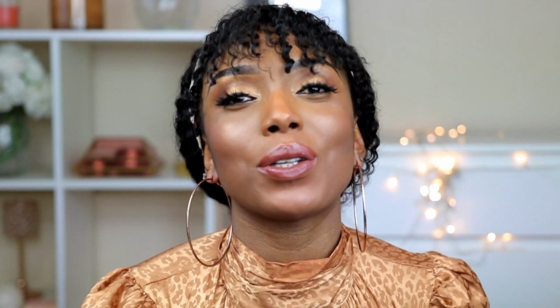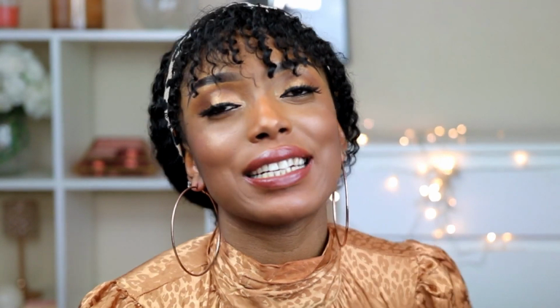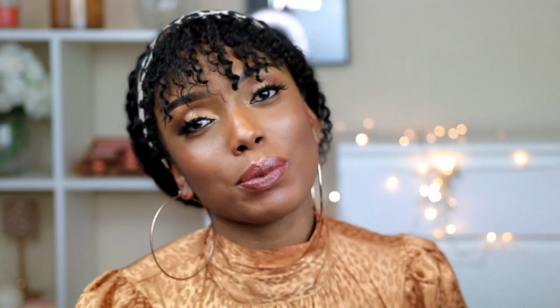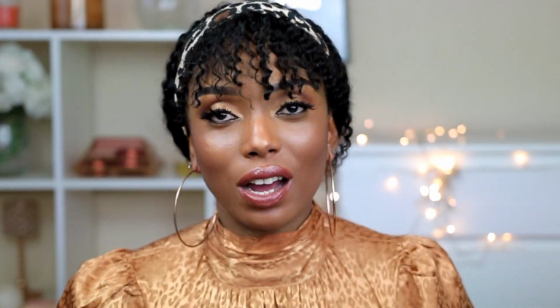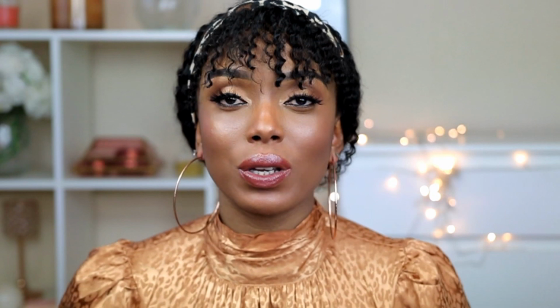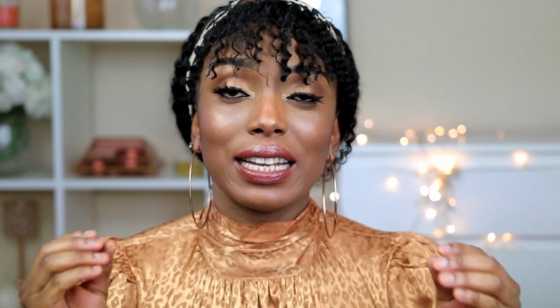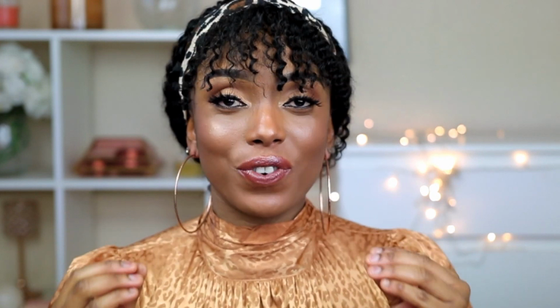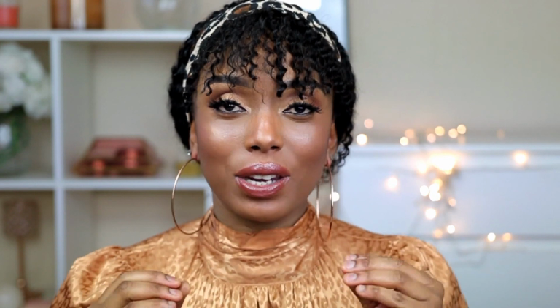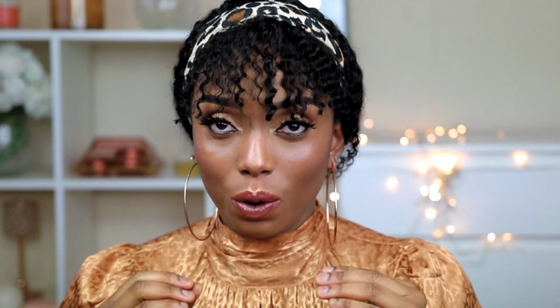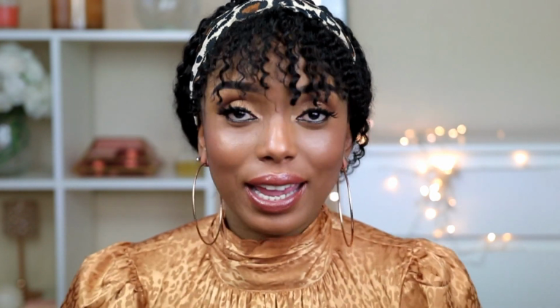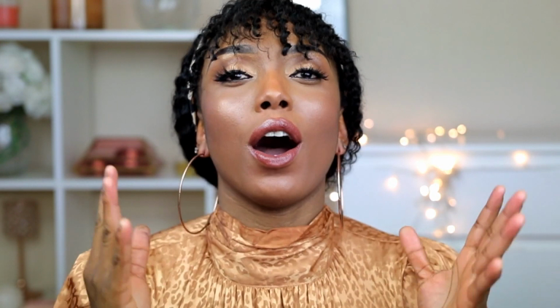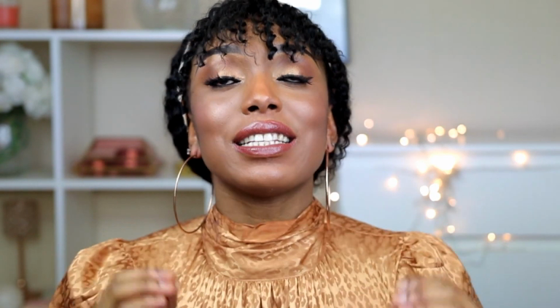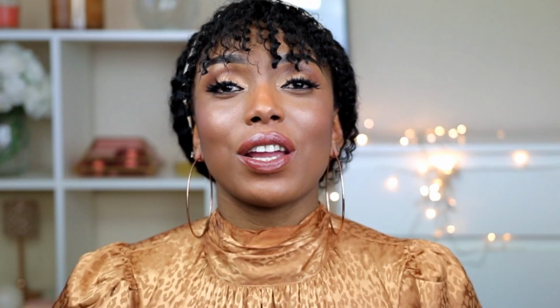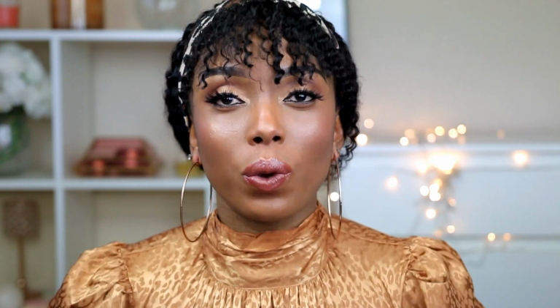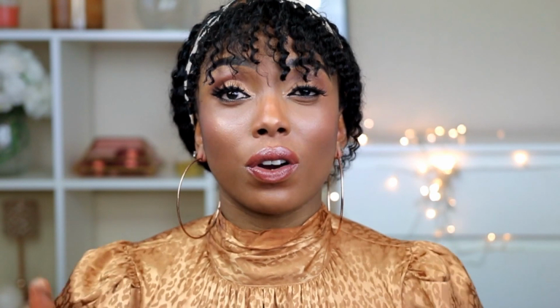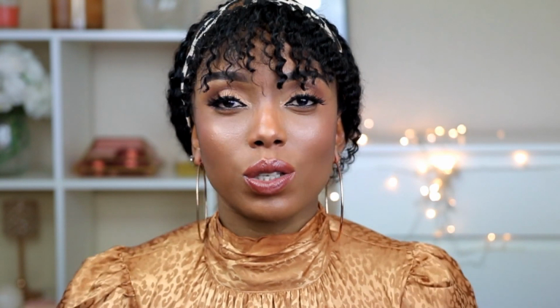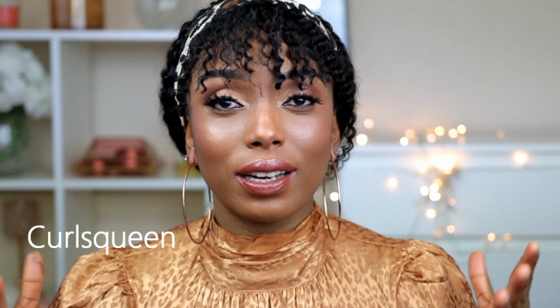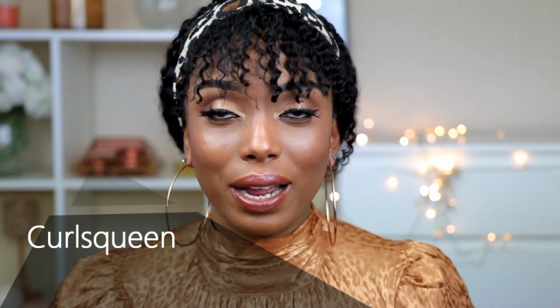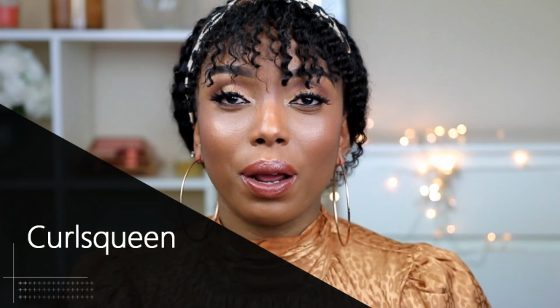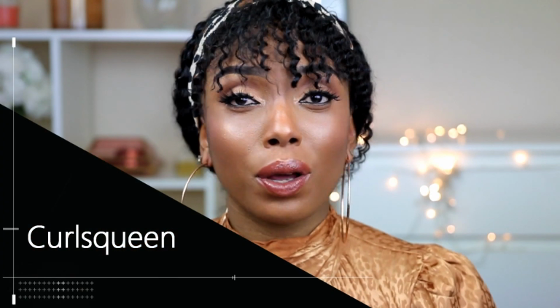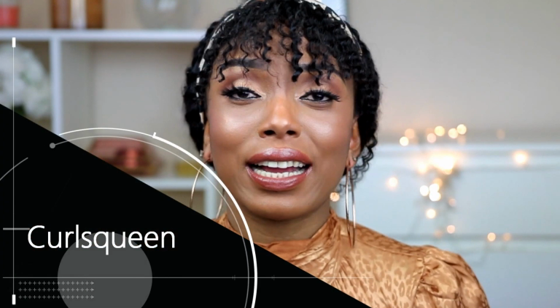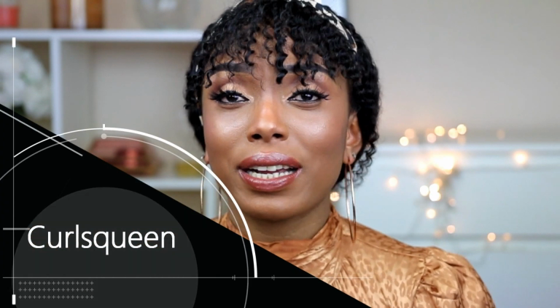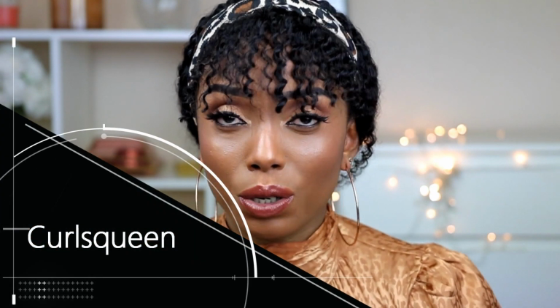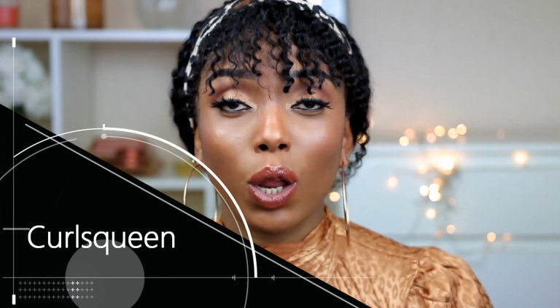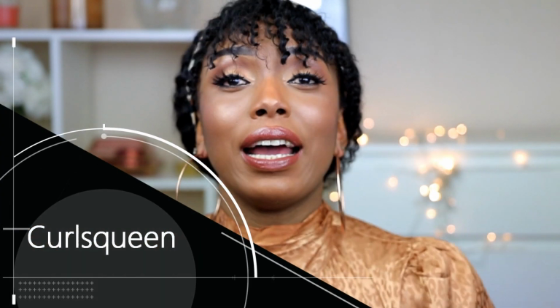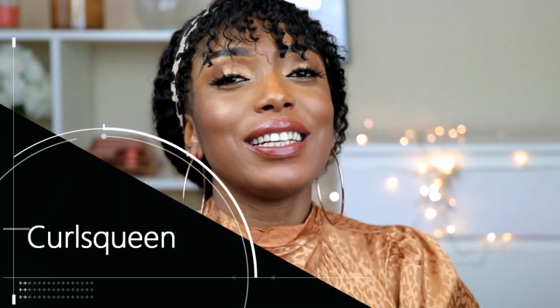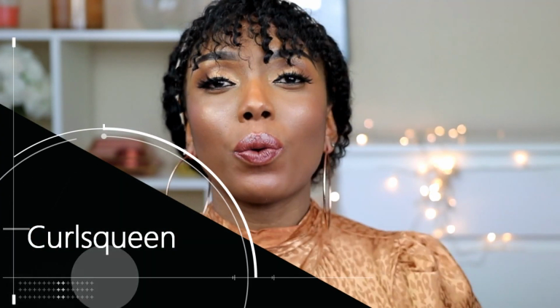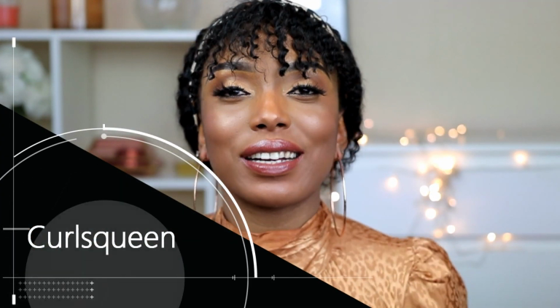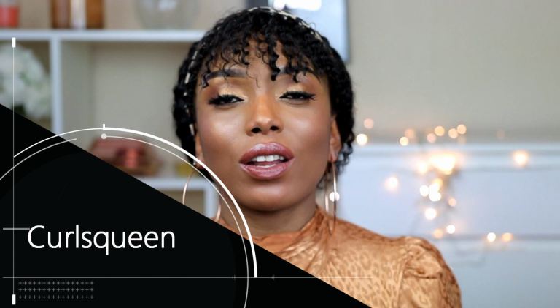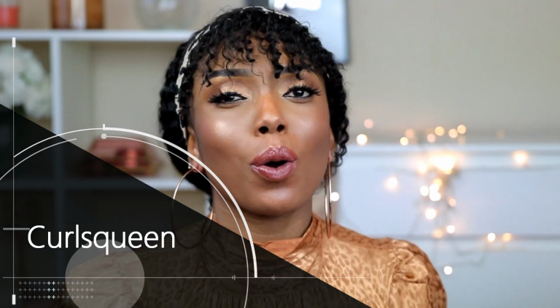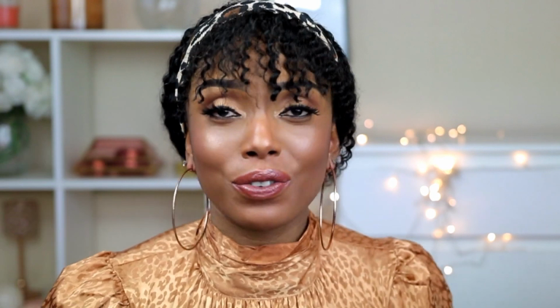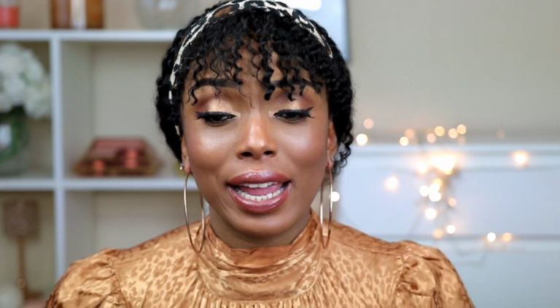I'm going to show you guys how I was able to style this wig. This is a very unique wig — it's from Coris Queen Hair Company. I'm going to put all the links and specs in the description box below.